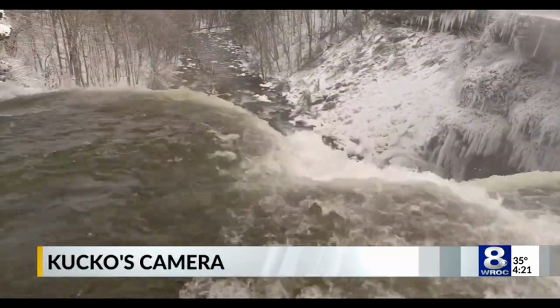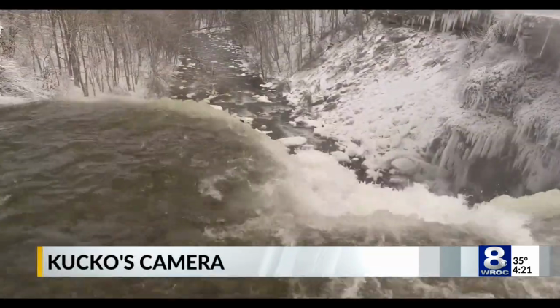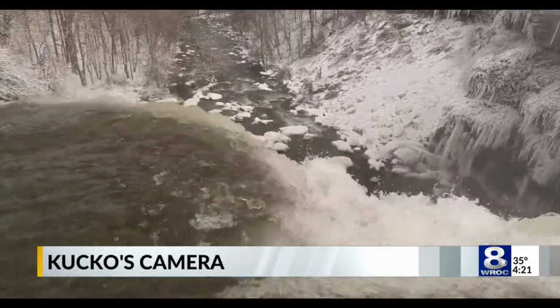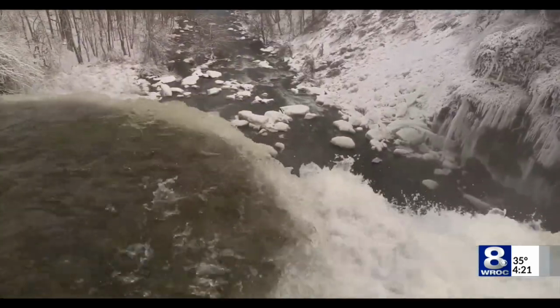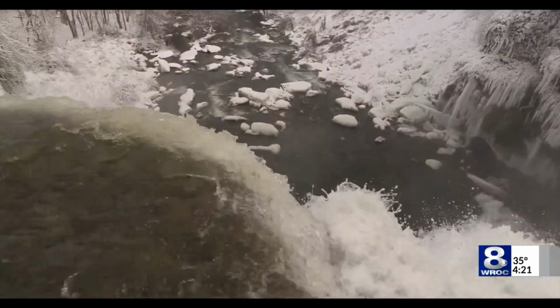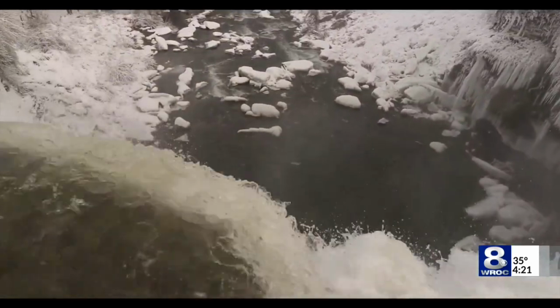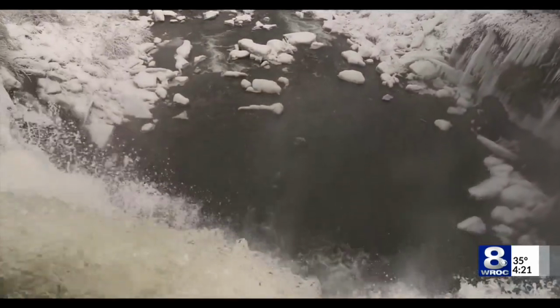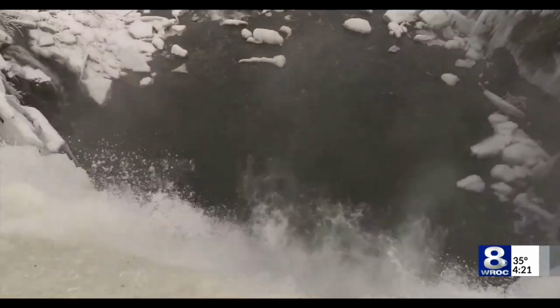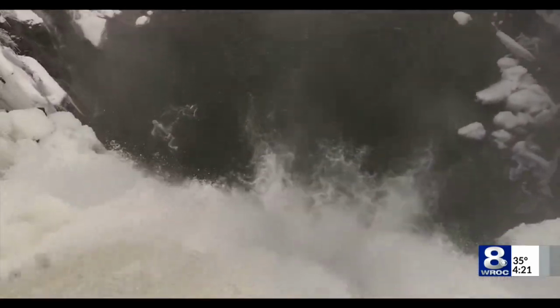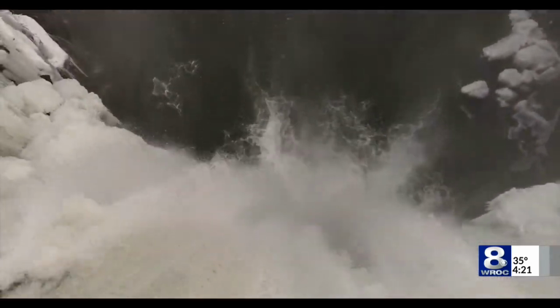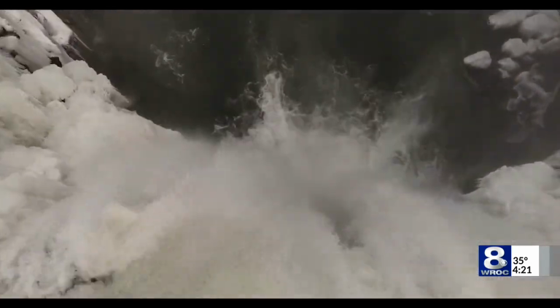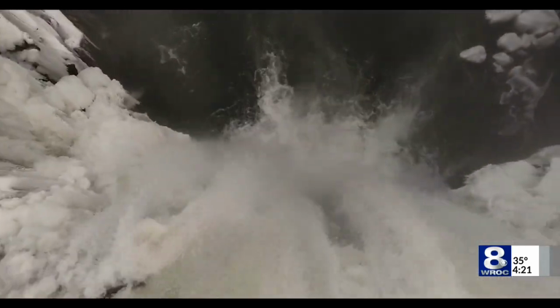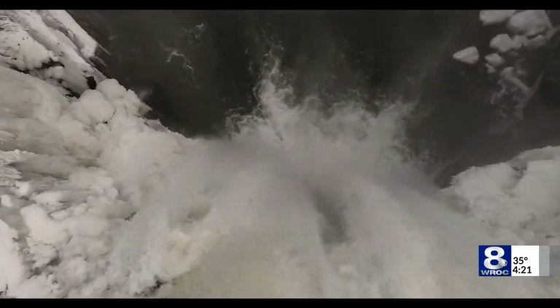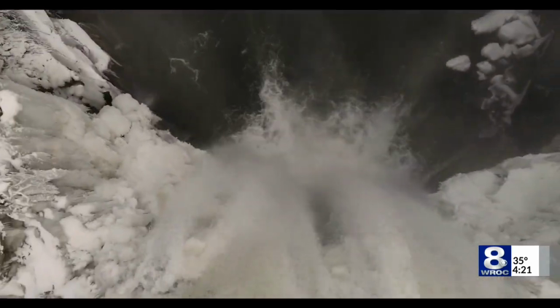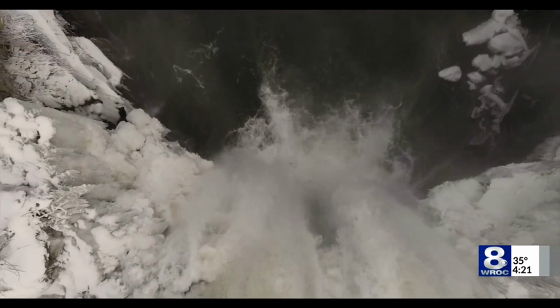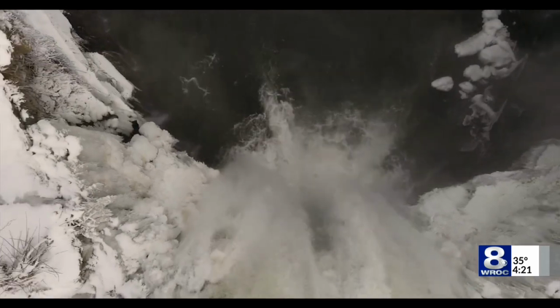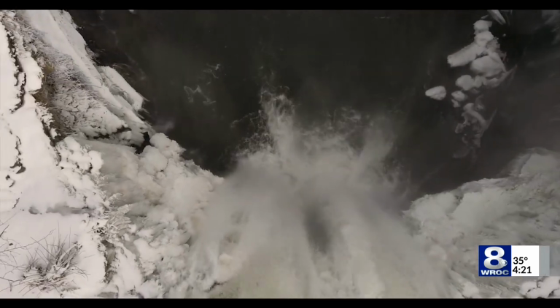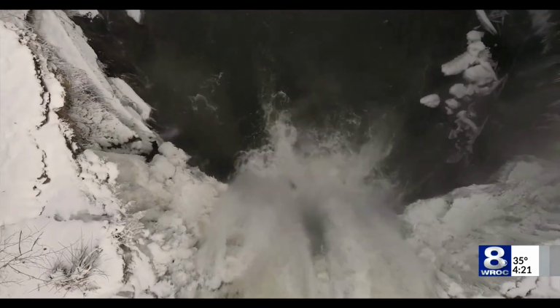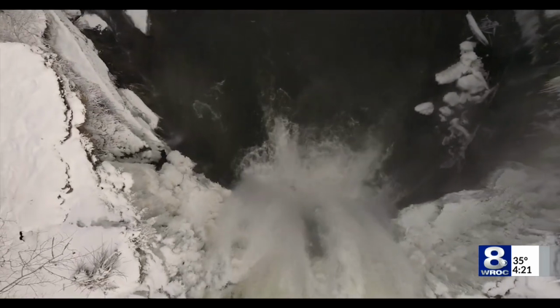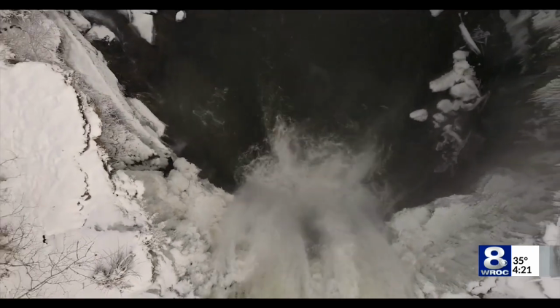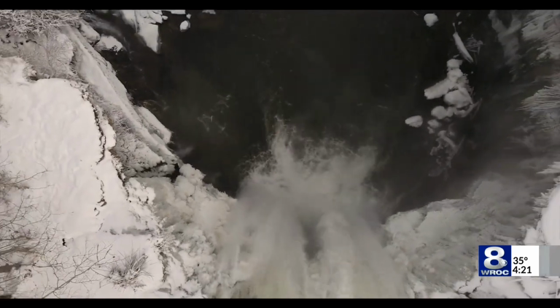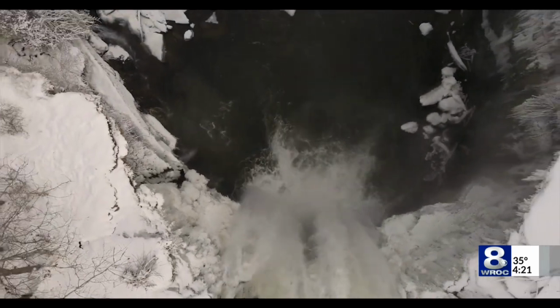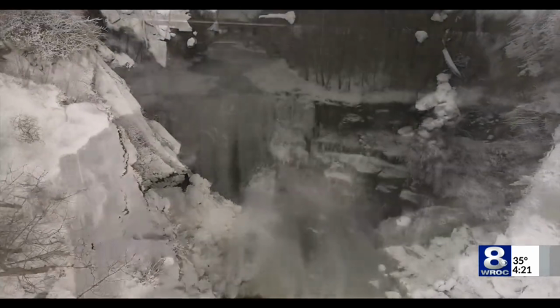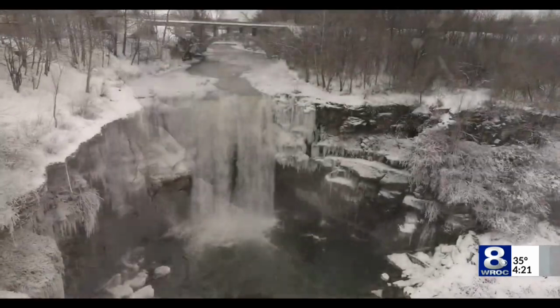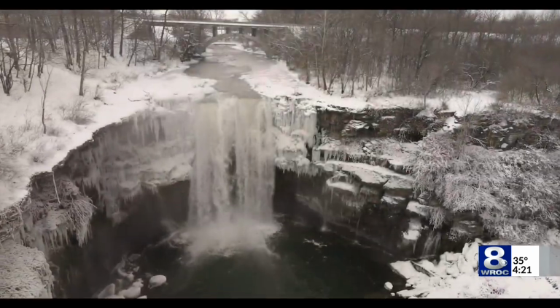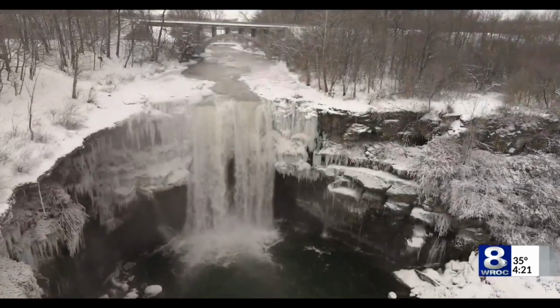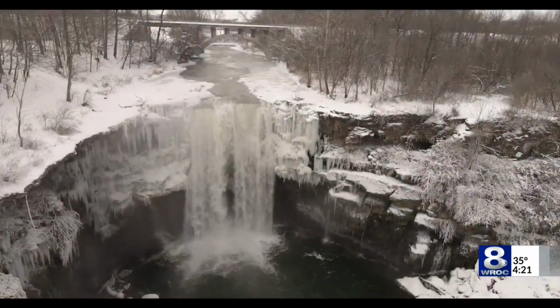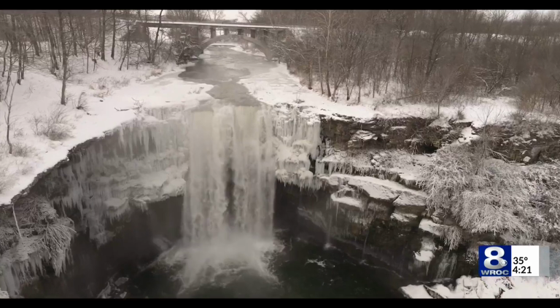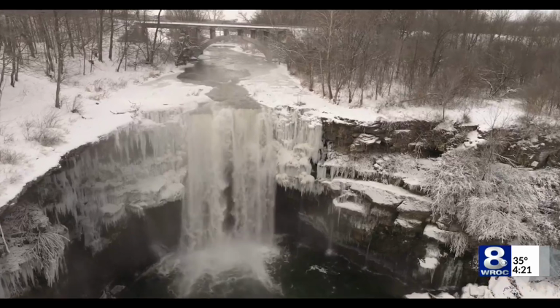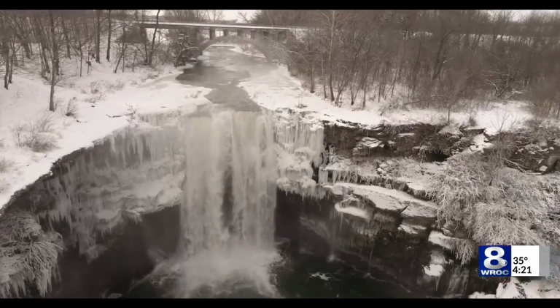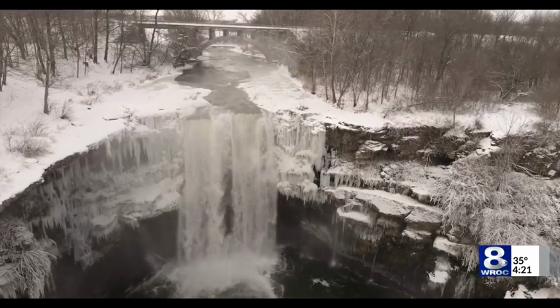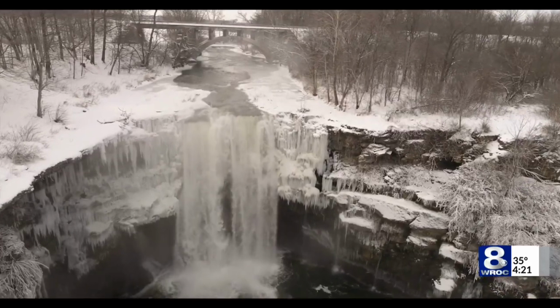Now, a year ago, this was out of this world — it was 90% frozen over — but pretty impressive right now nonetheless. That's a great shot. I love it. You got that drone right over there. One of the few spots where I generally fly the drone below where I am standing.